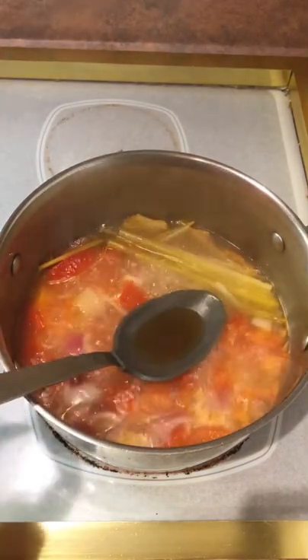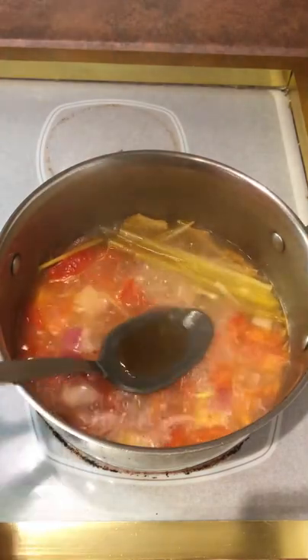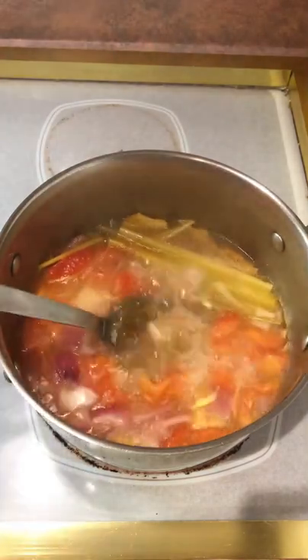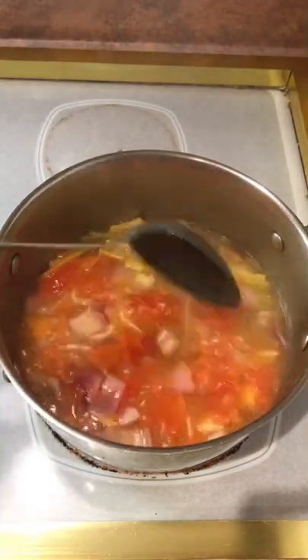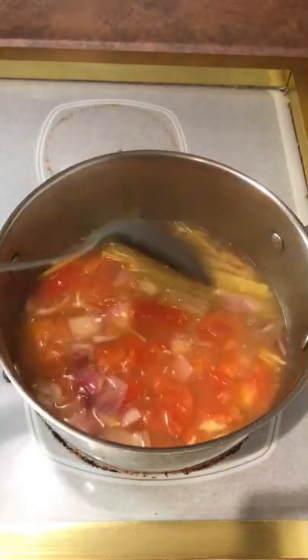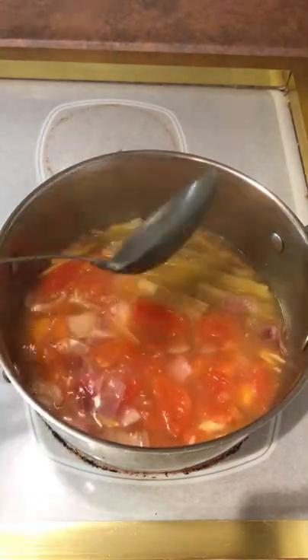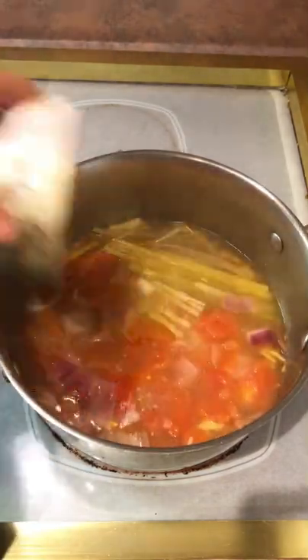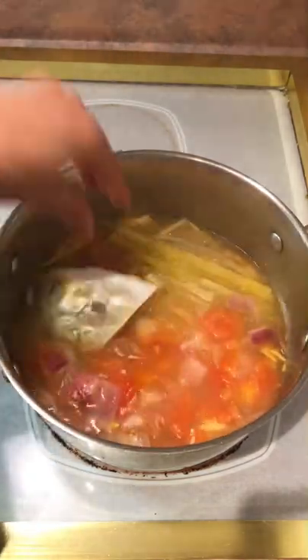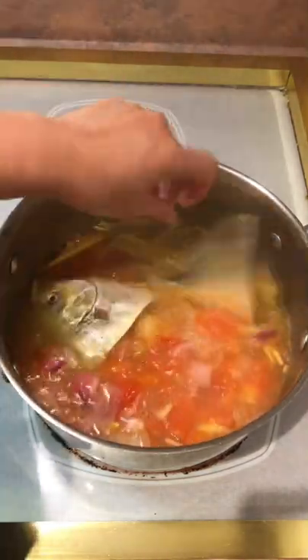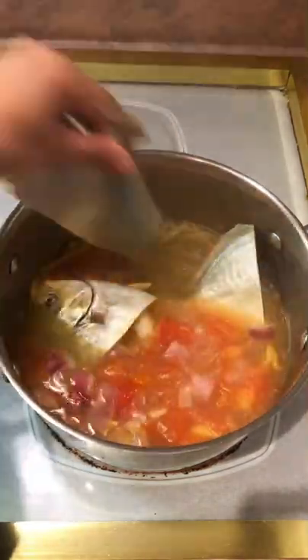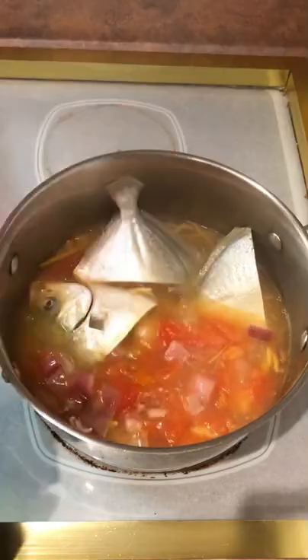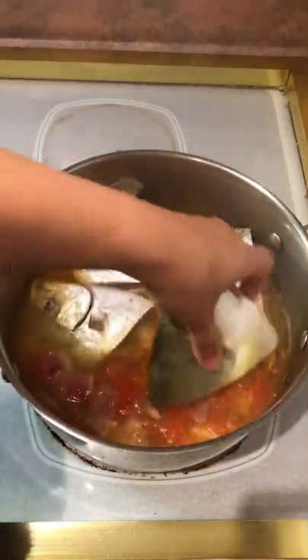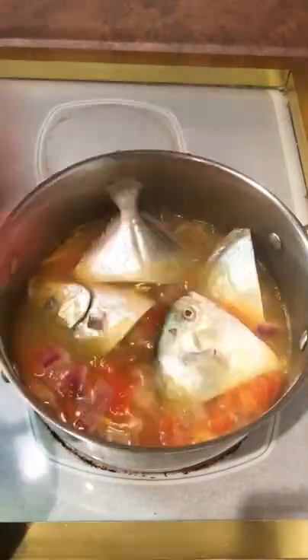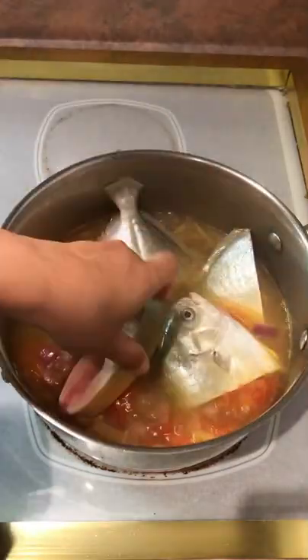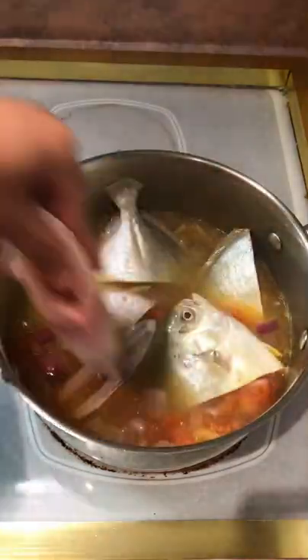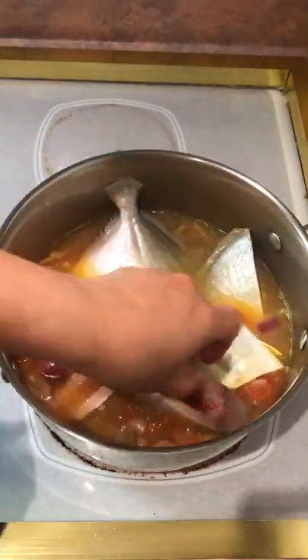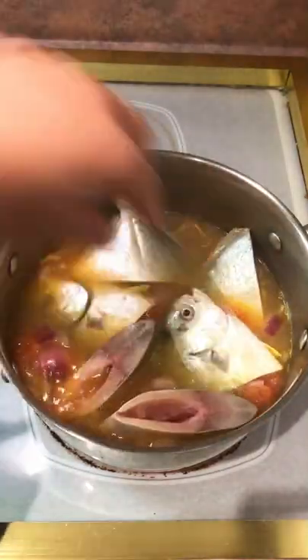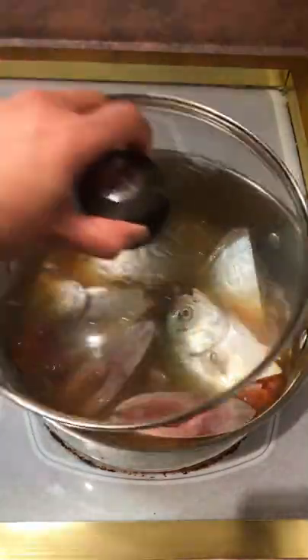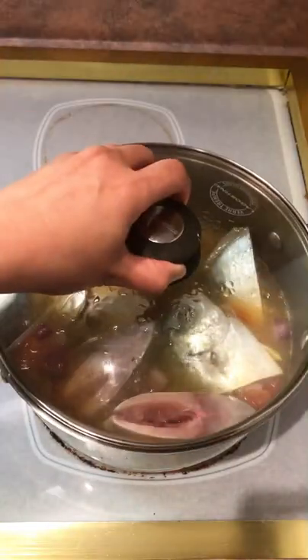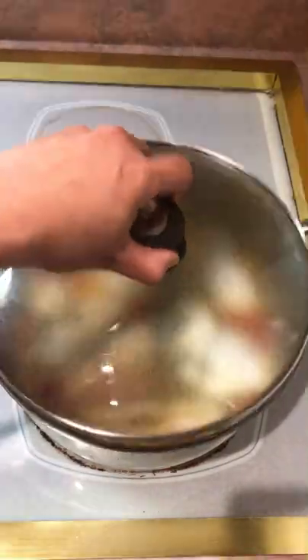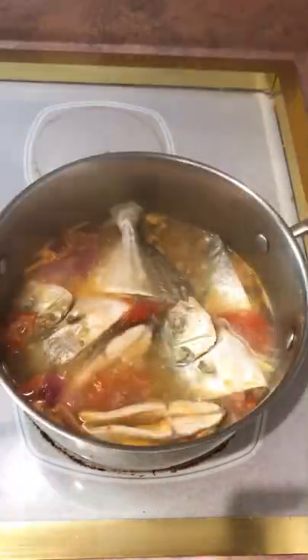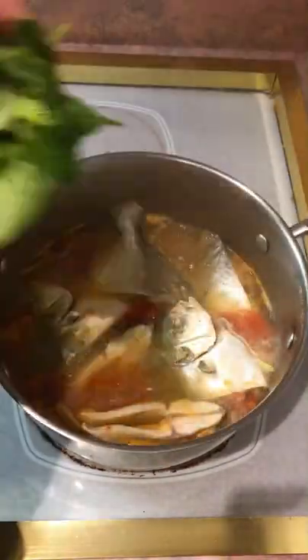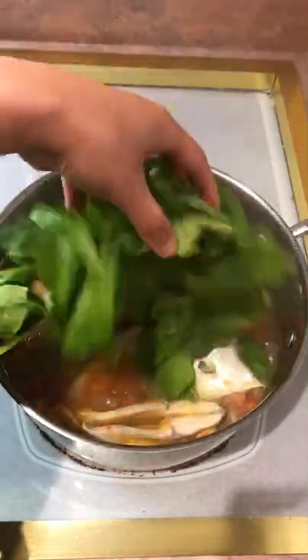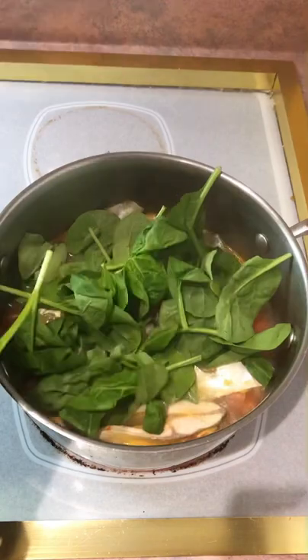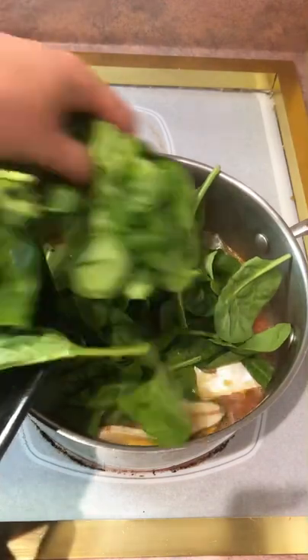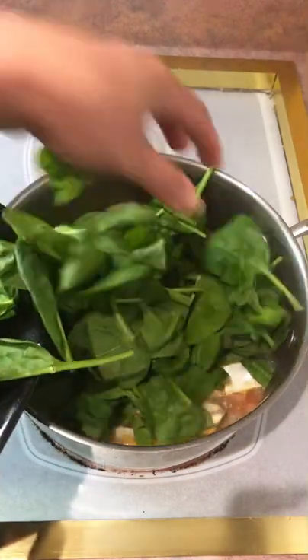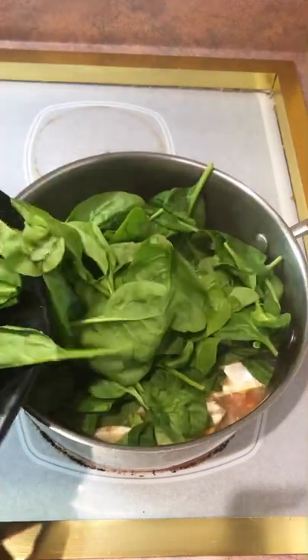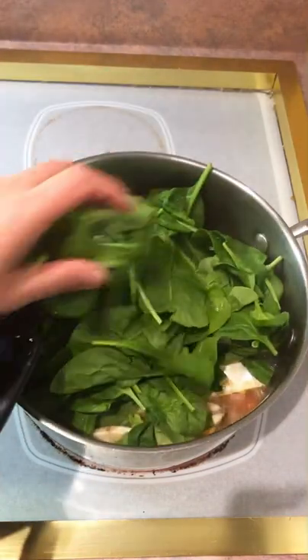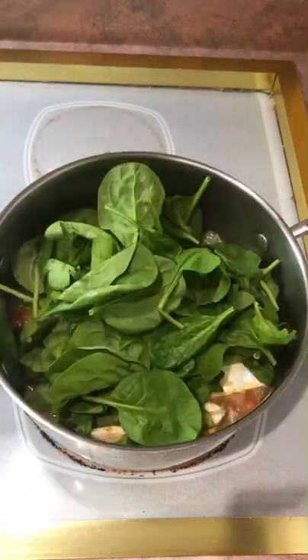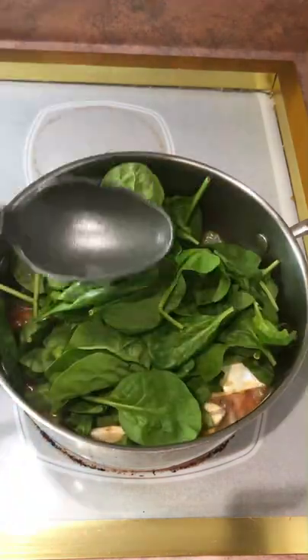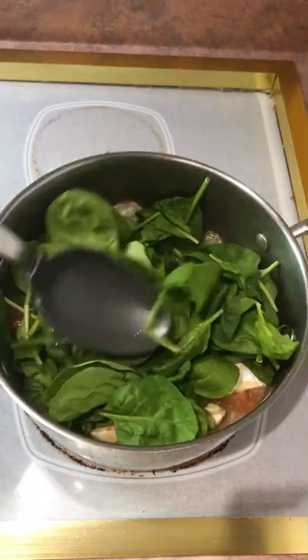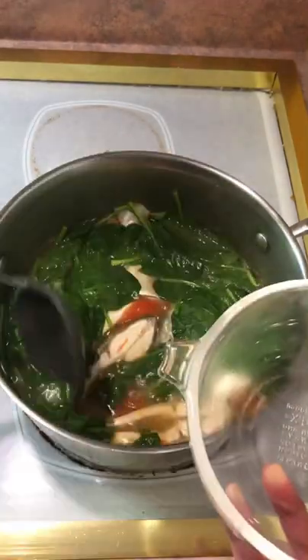Then season it with fish sauce, and next put in the slices of pampano fish and cook for another five minutes. Lastly, turn off the heat and drop in two cups of baby spinach. It's ready to serve when all the spinach is wilted.